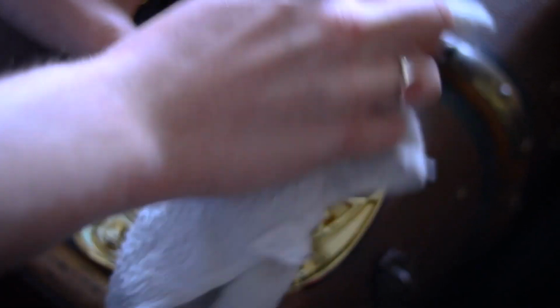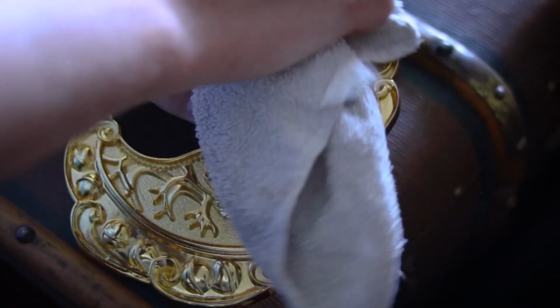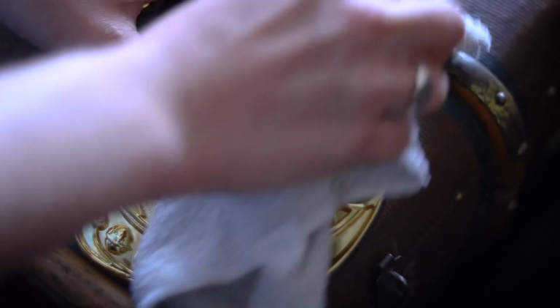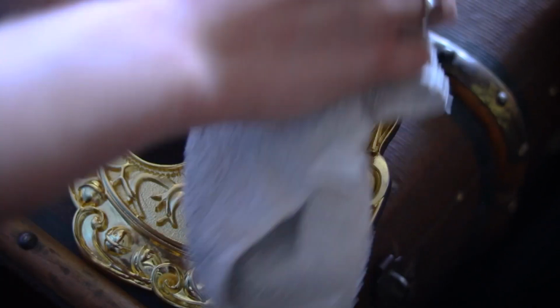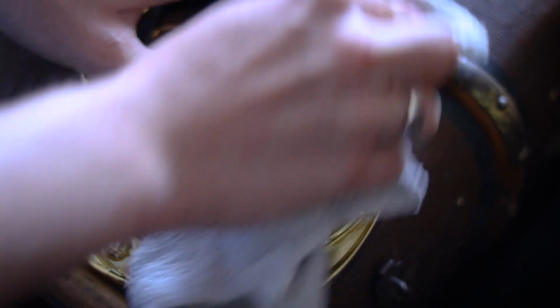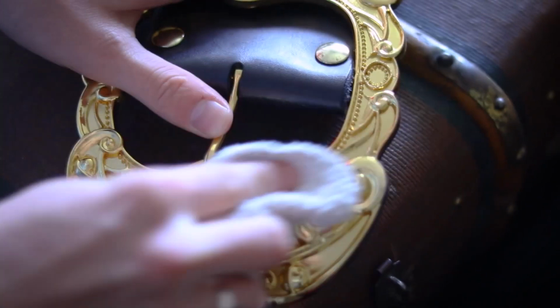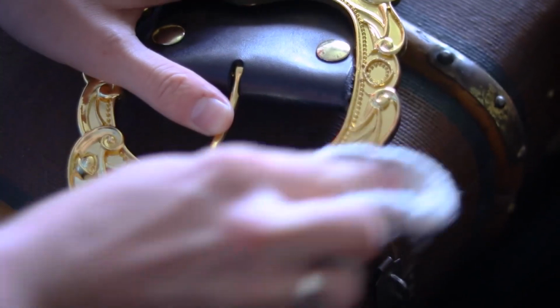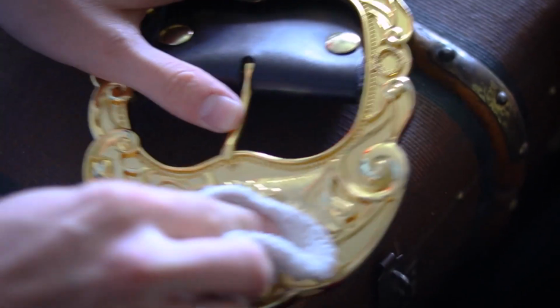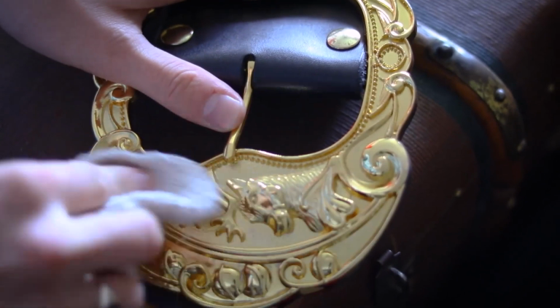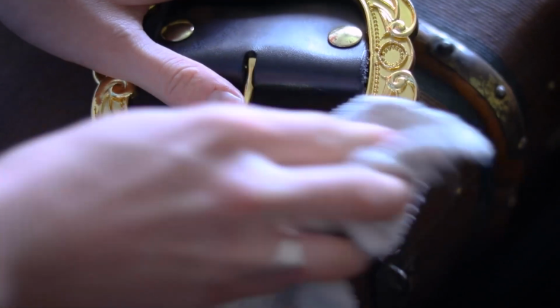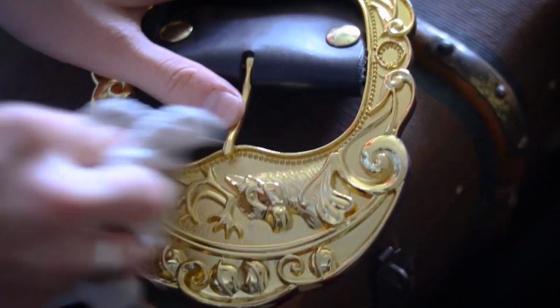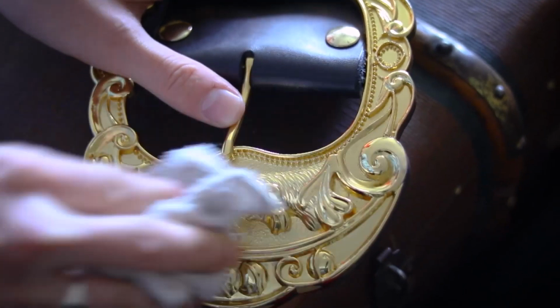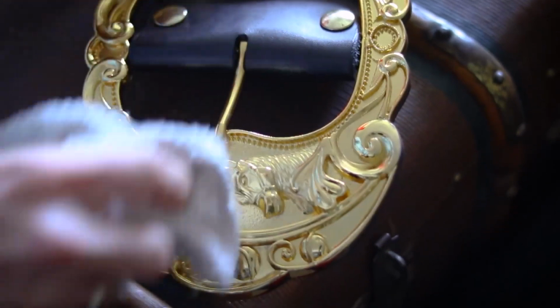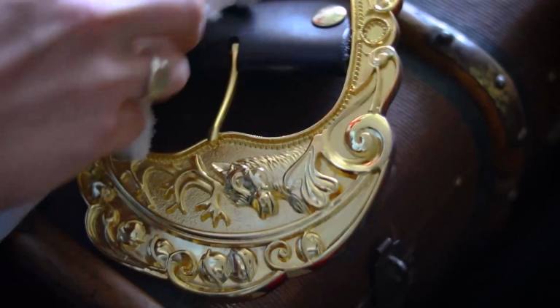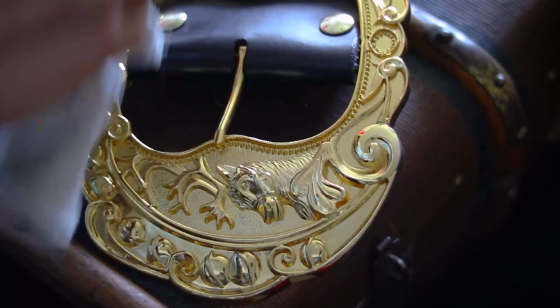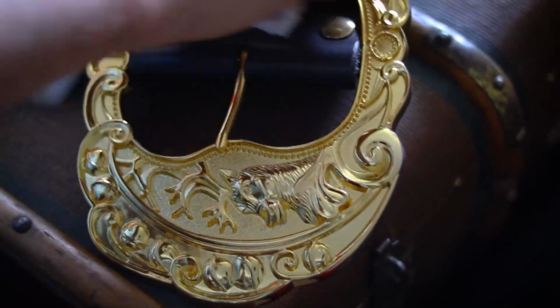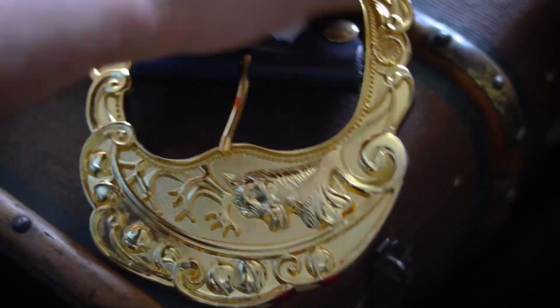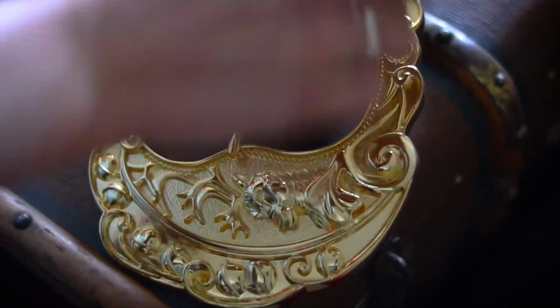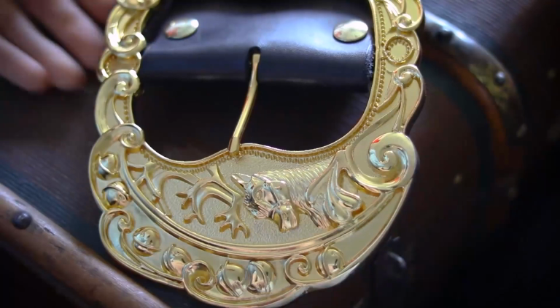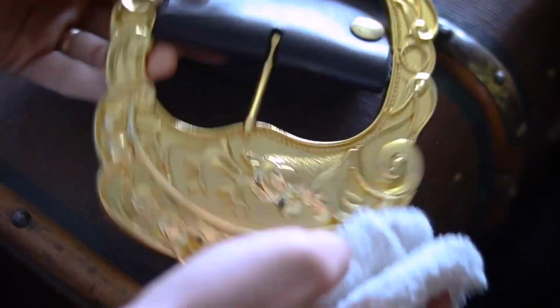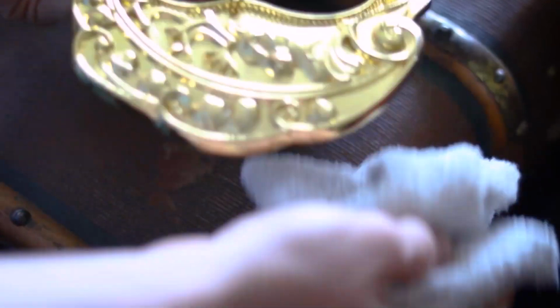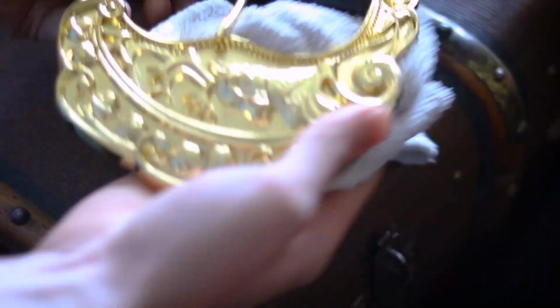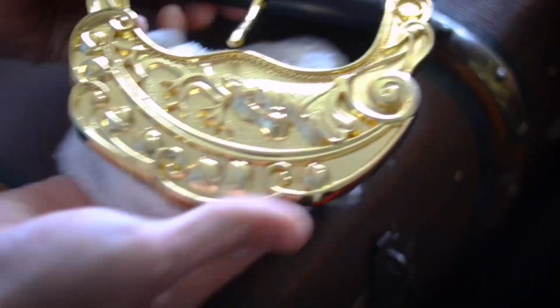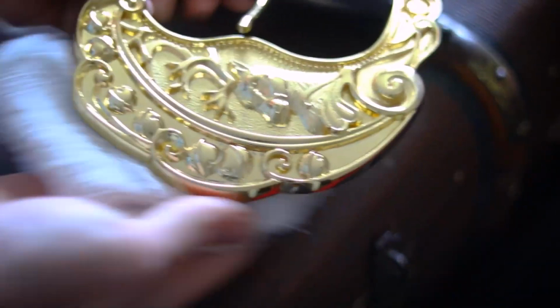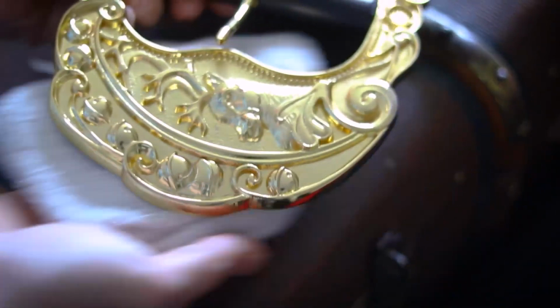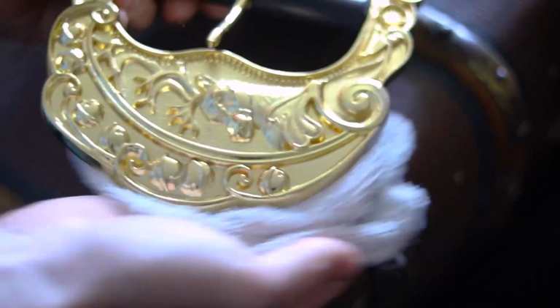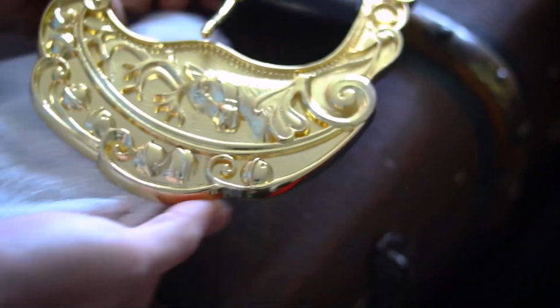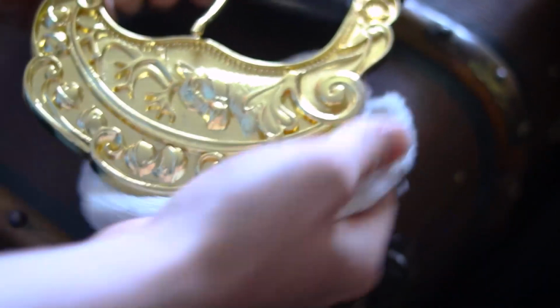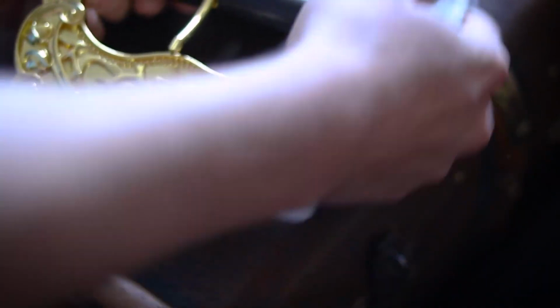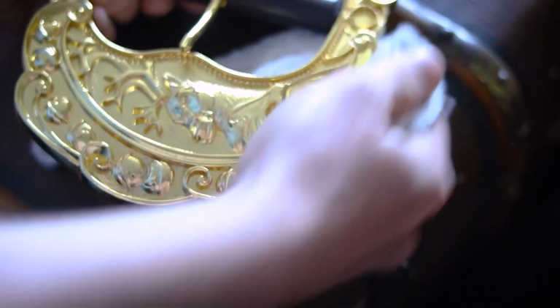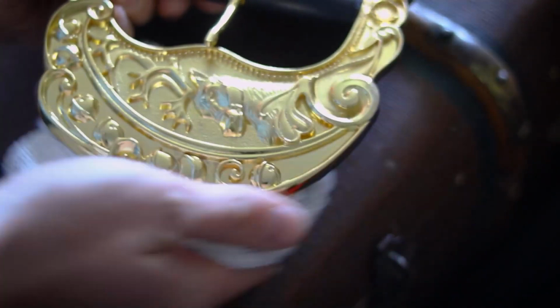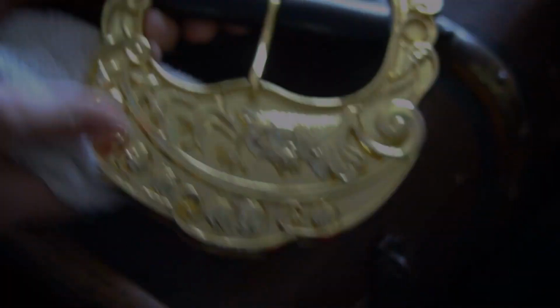For your brass buckles that are solid brass, and your bronze, such as those, pretty much the same thing. You don't have to worry about them so much as breaking, because they're a hard one.